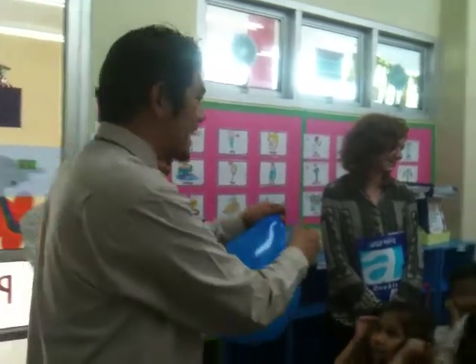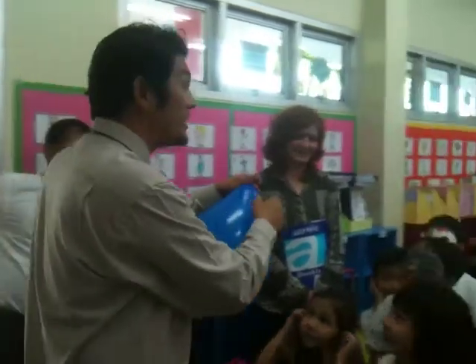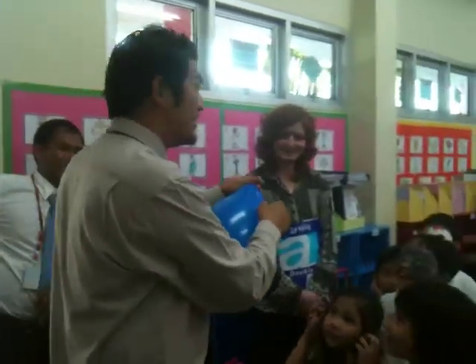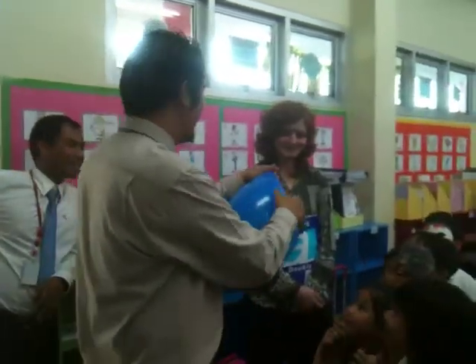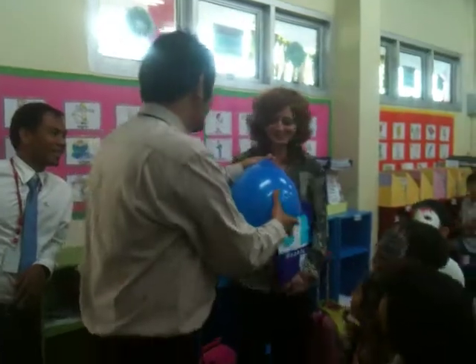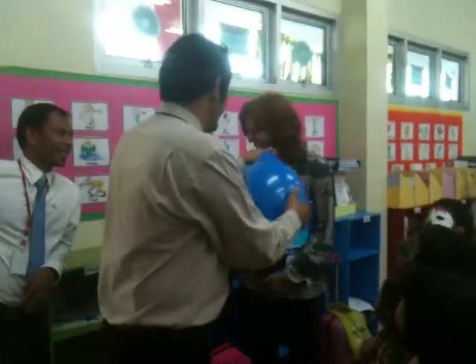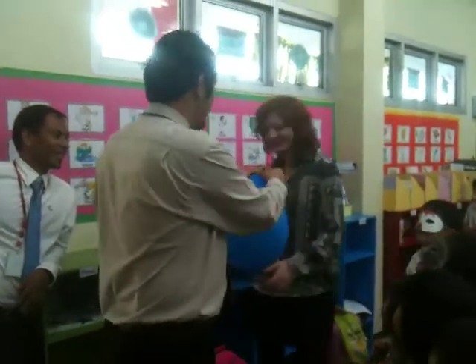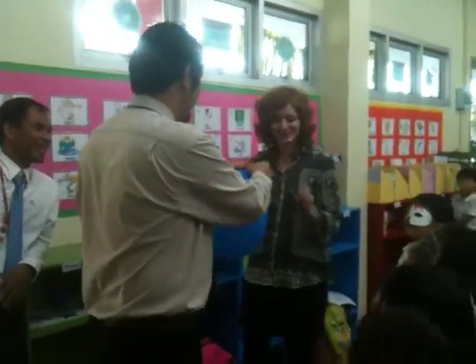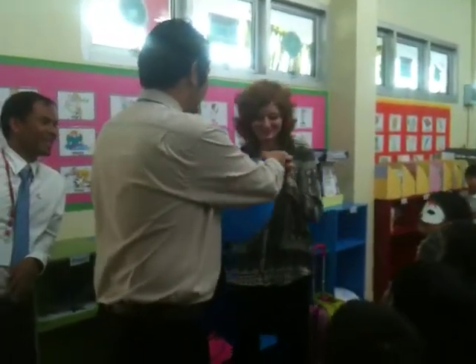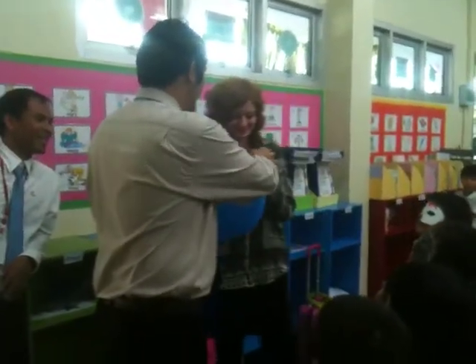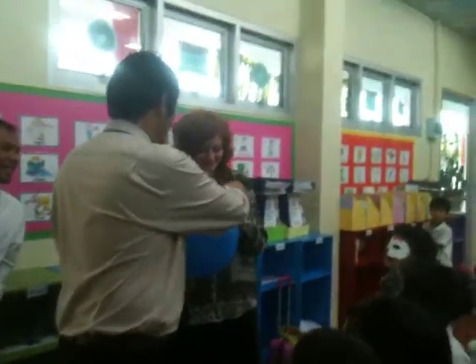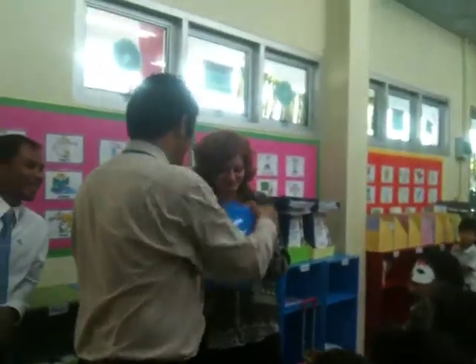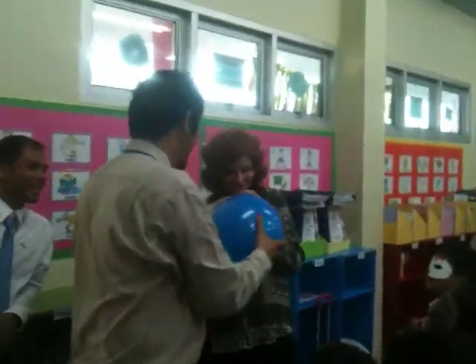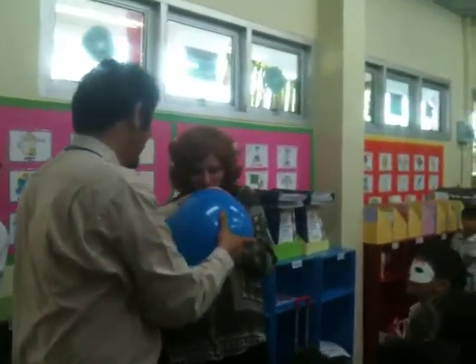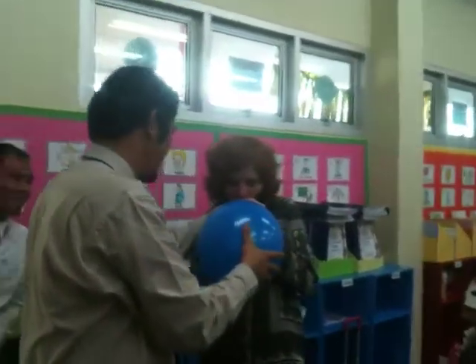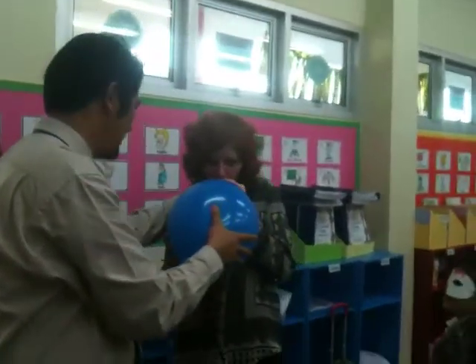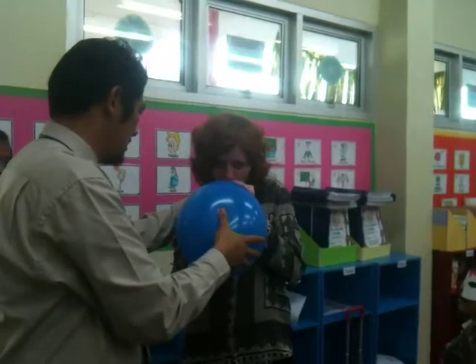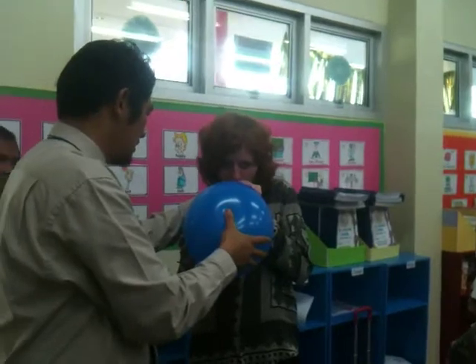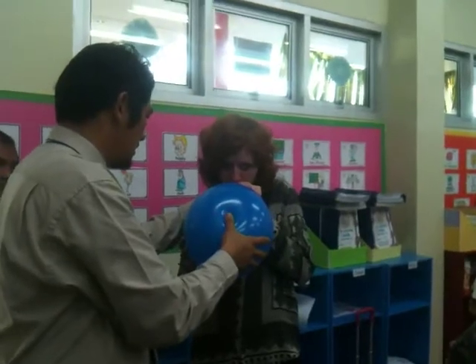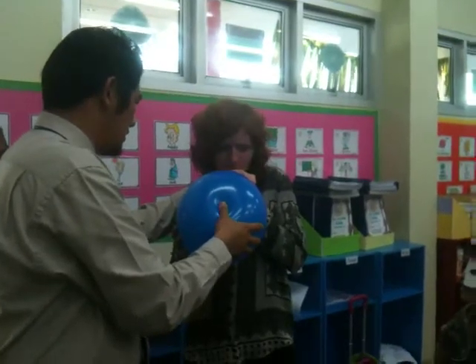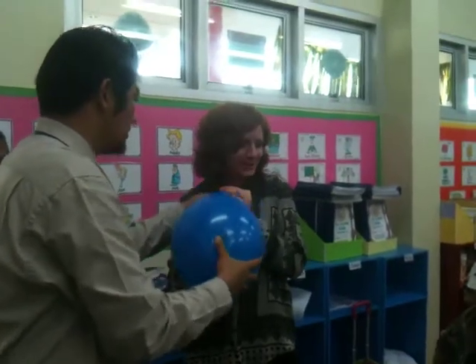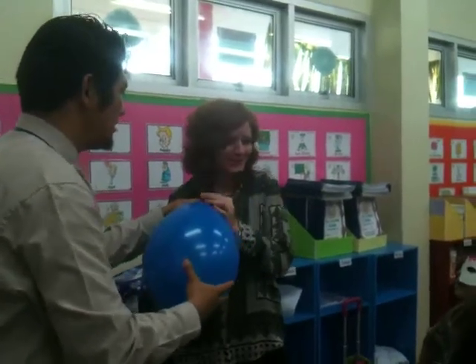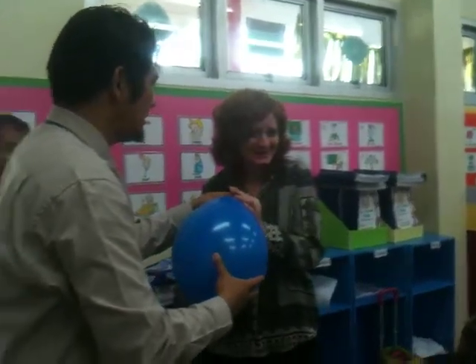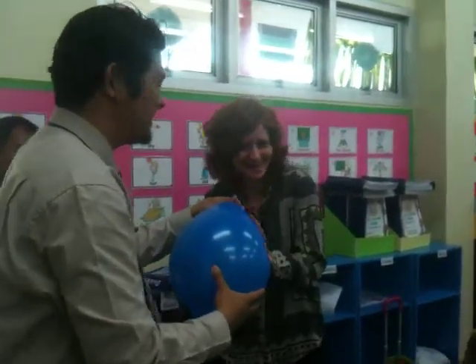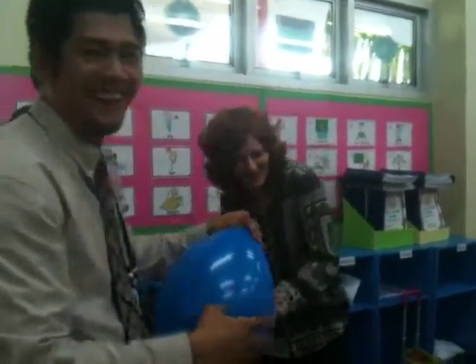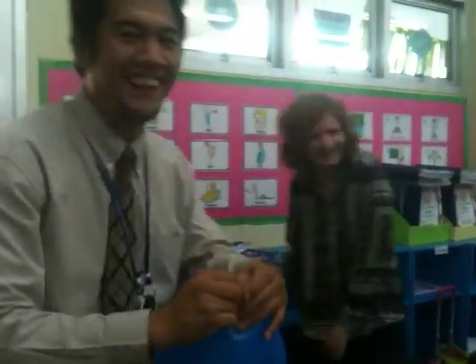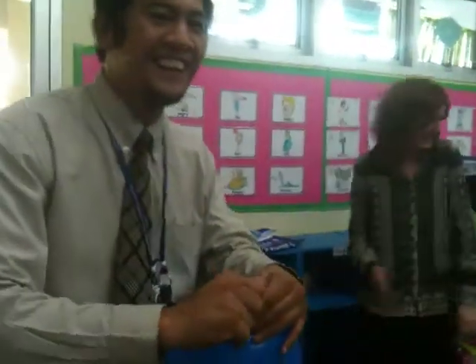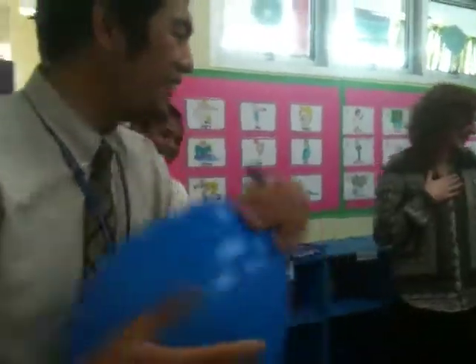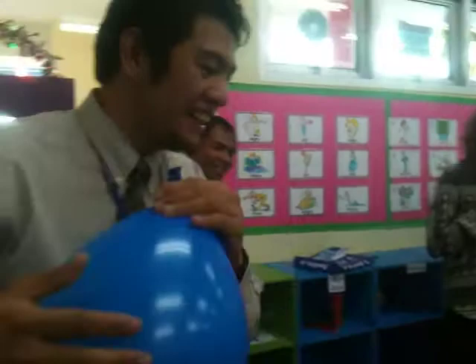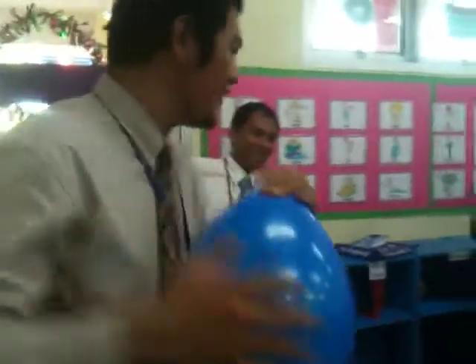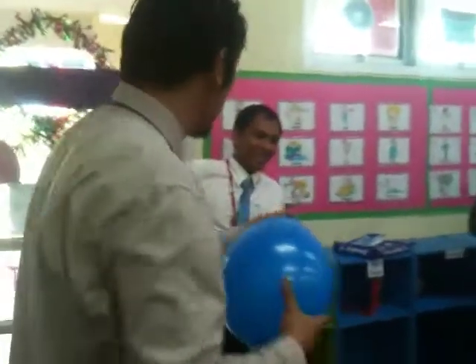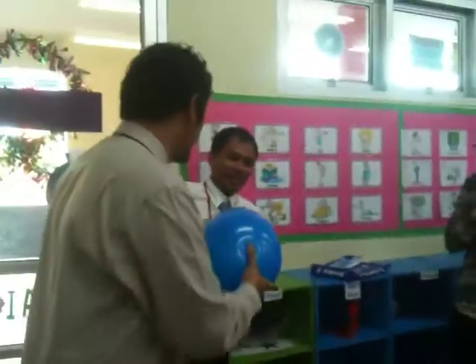Let's try with teacher Heather. Hello, how are you? Let's try with teacher Francis.